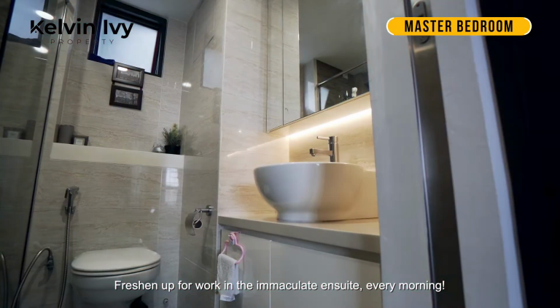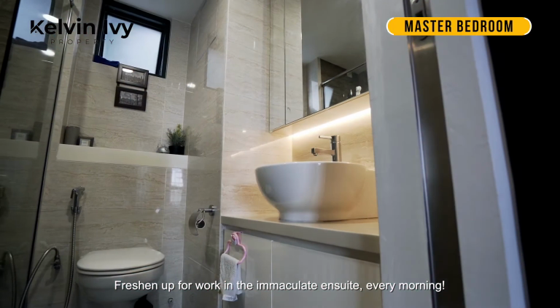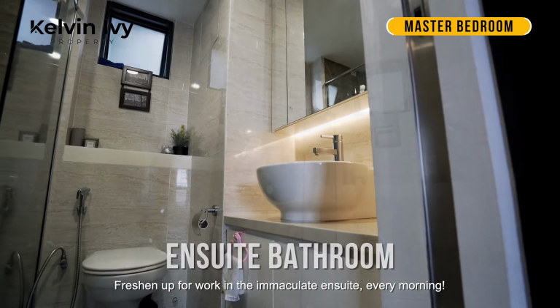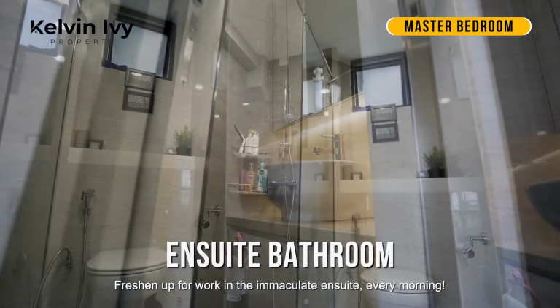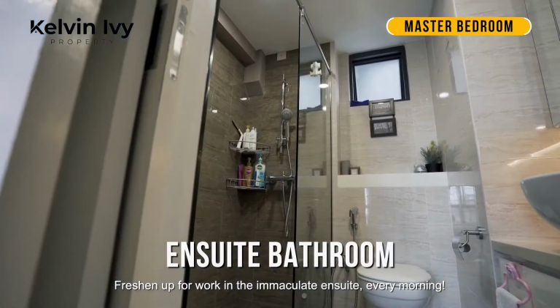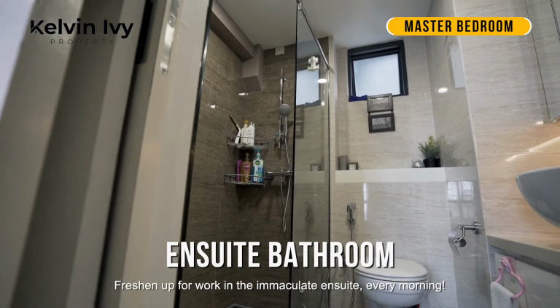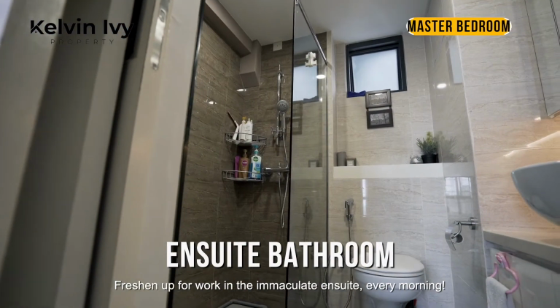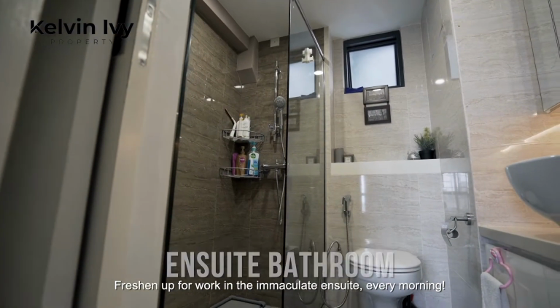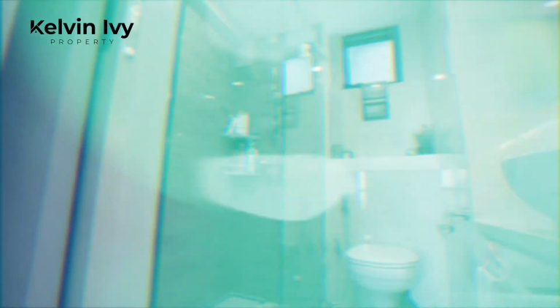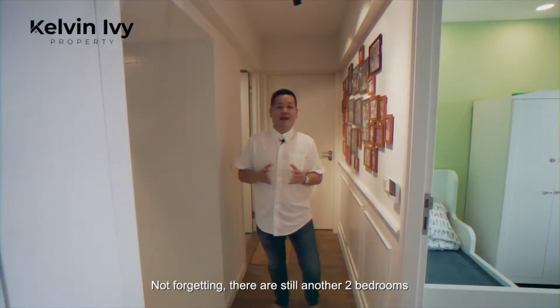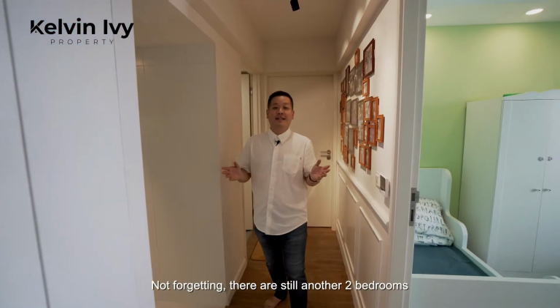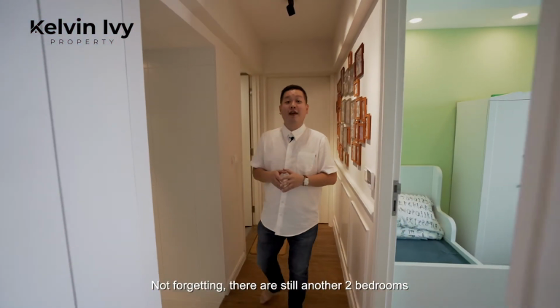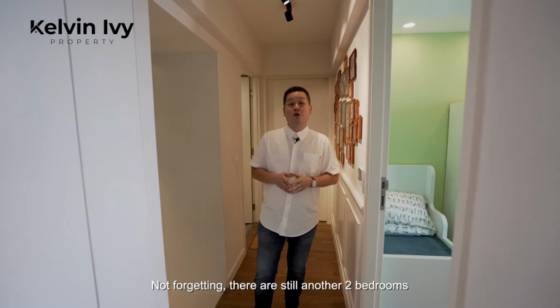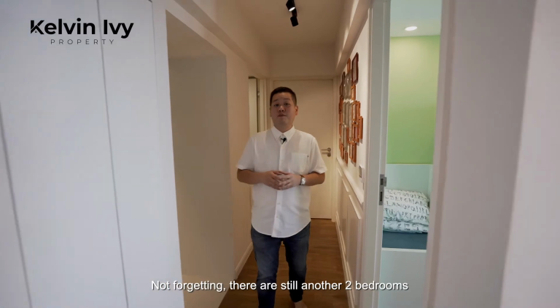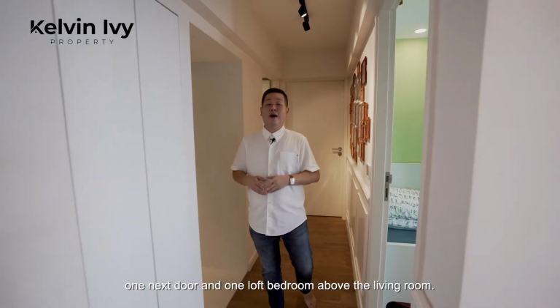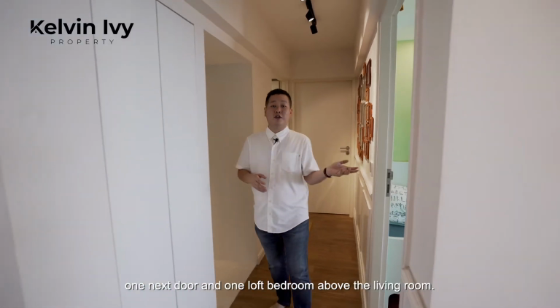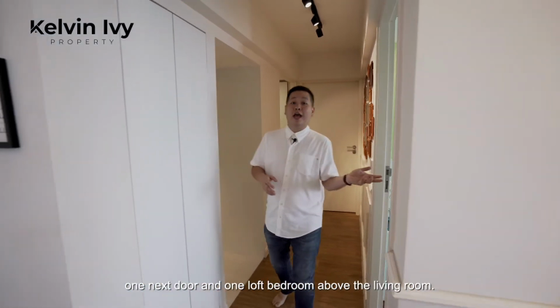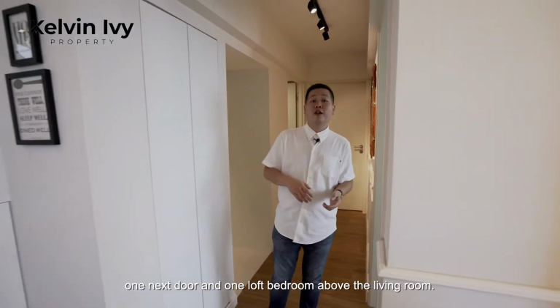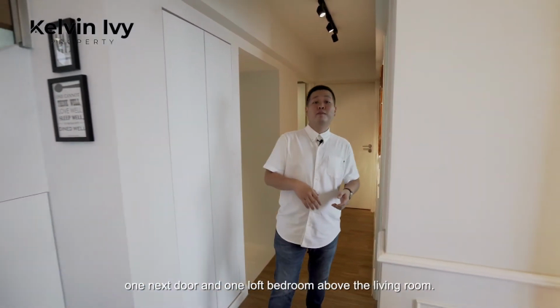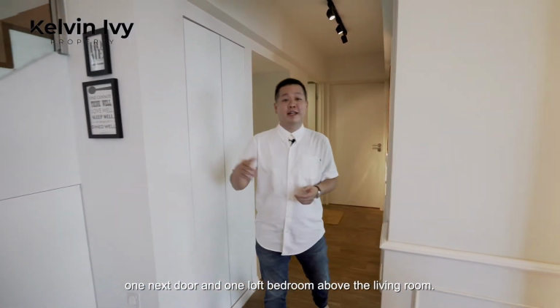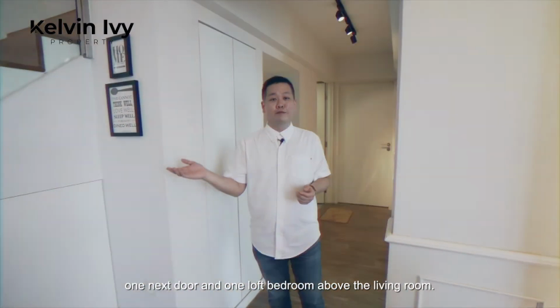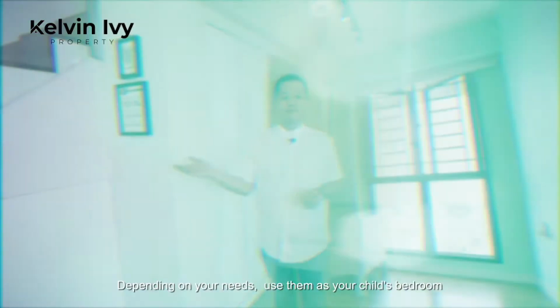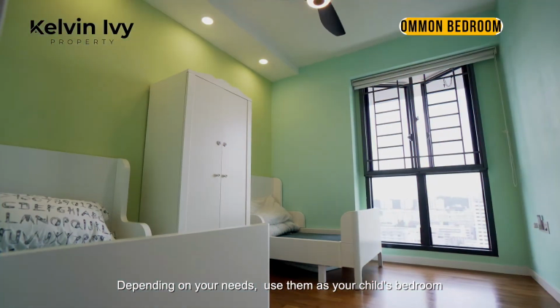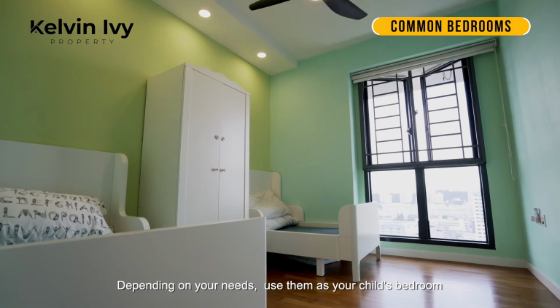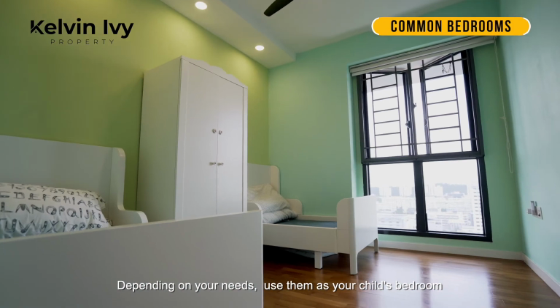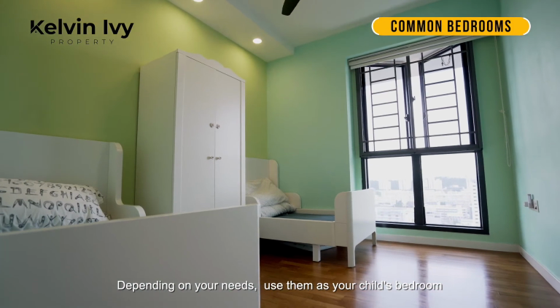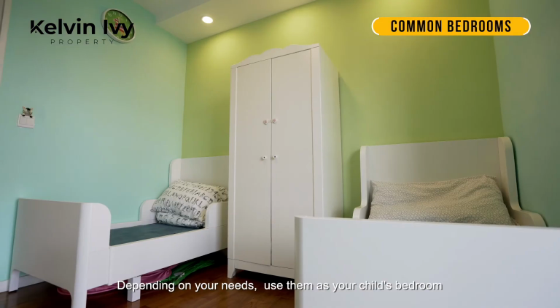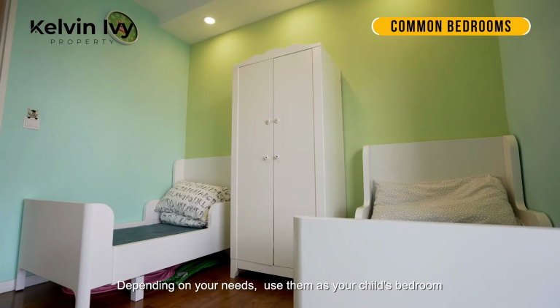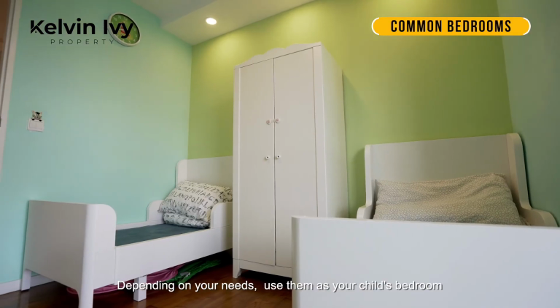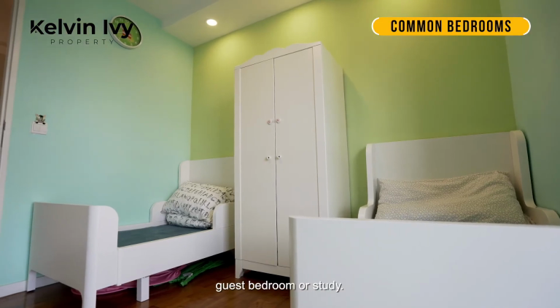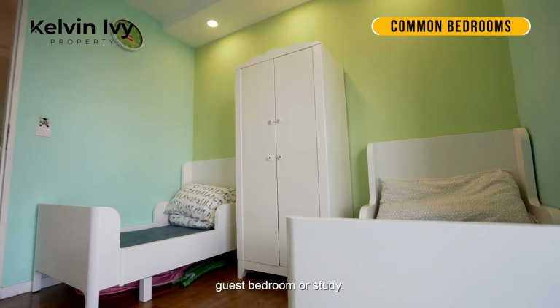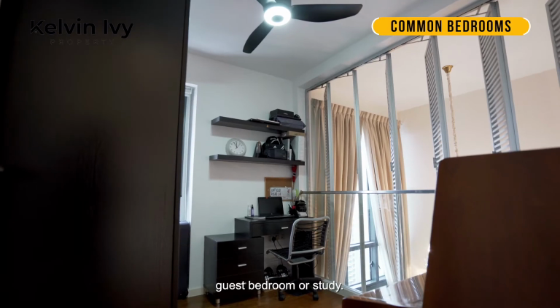Fashion up for work in the immaculate en-suite every morning. There are still another two bedrooms — one next door and one loft bedroom above the living room. Depending on your needs, use them as your child's bedroom, guest bedroom, or study.